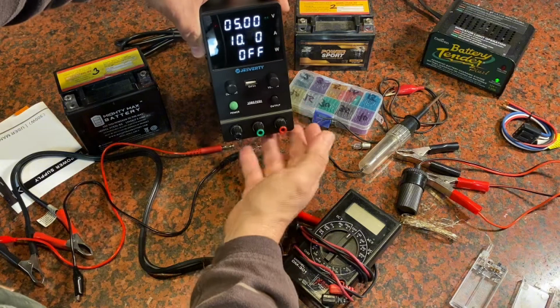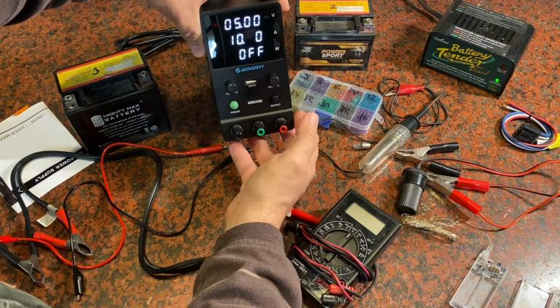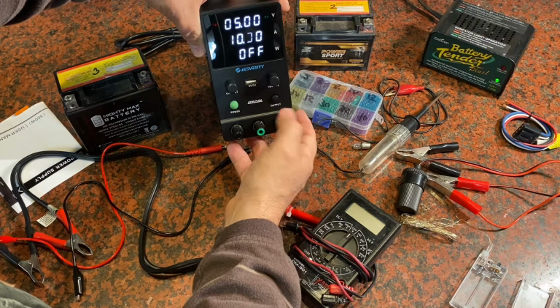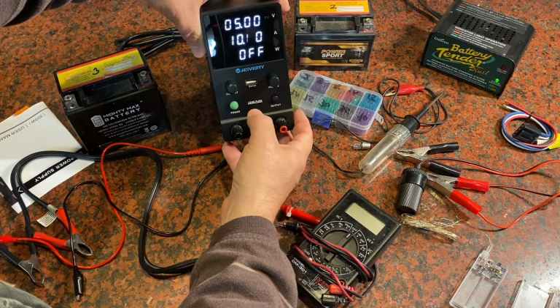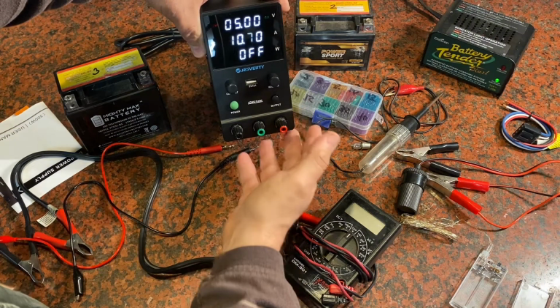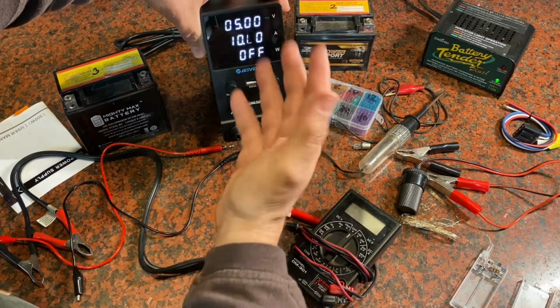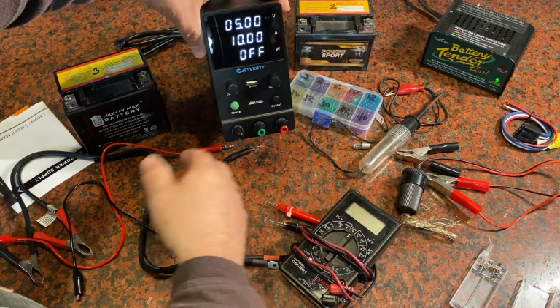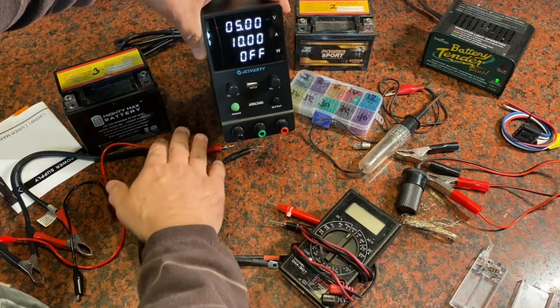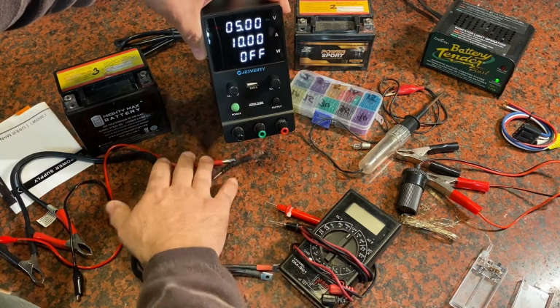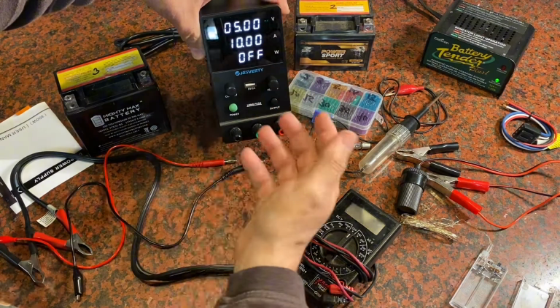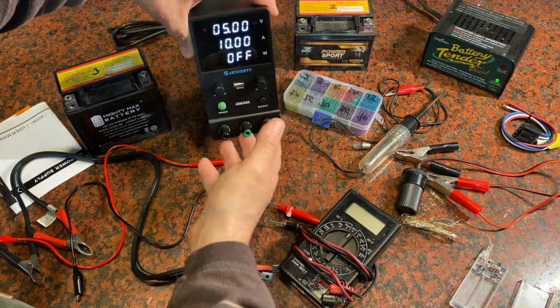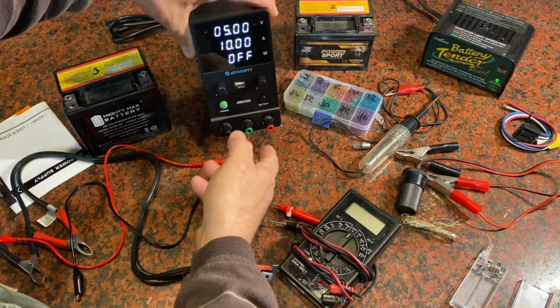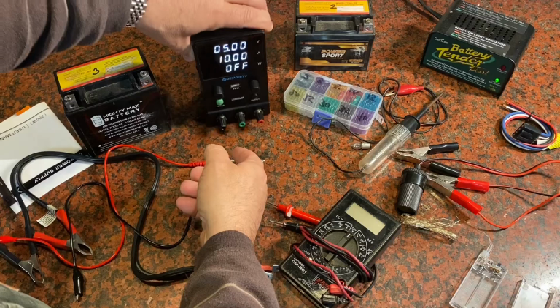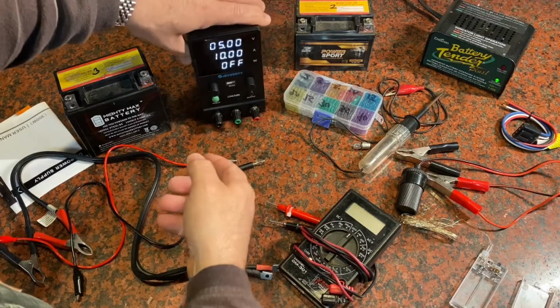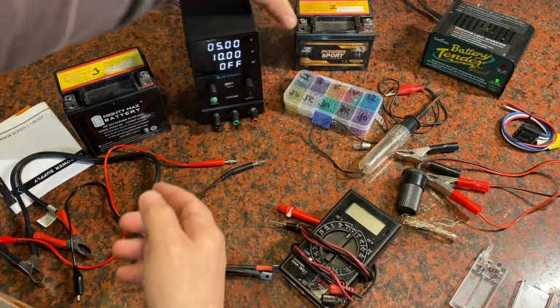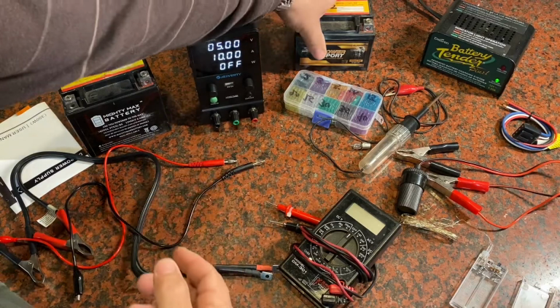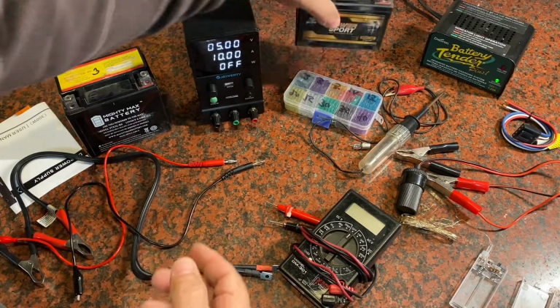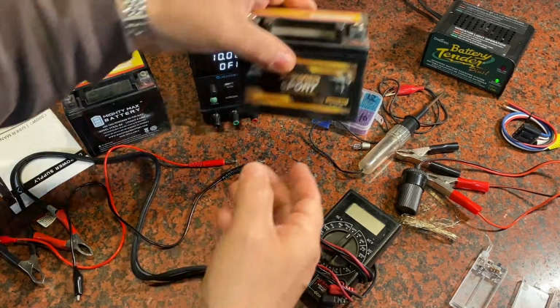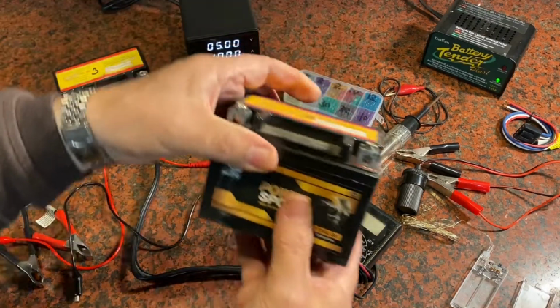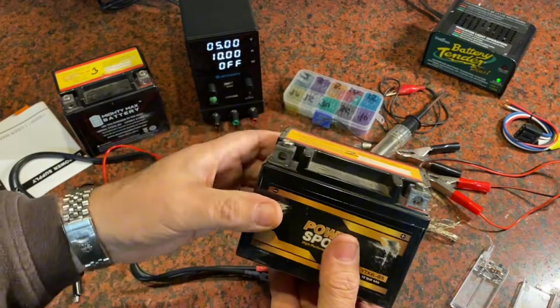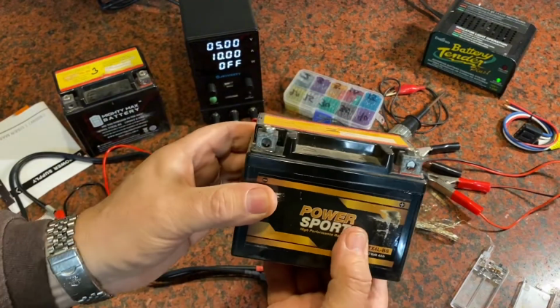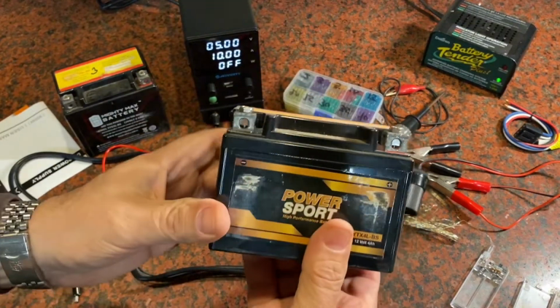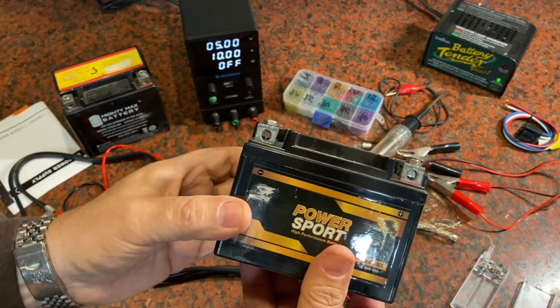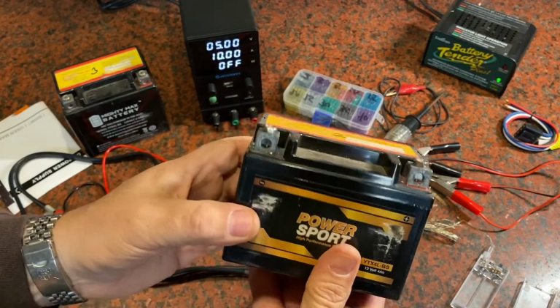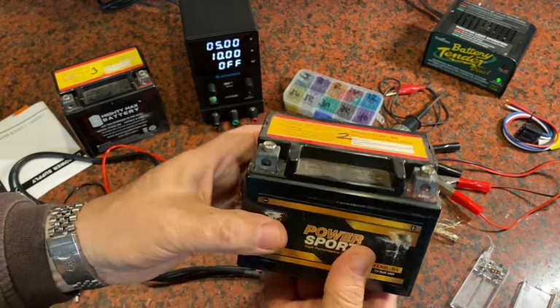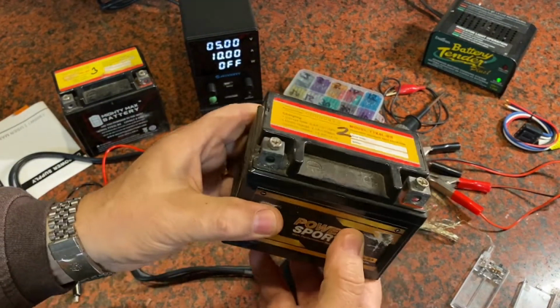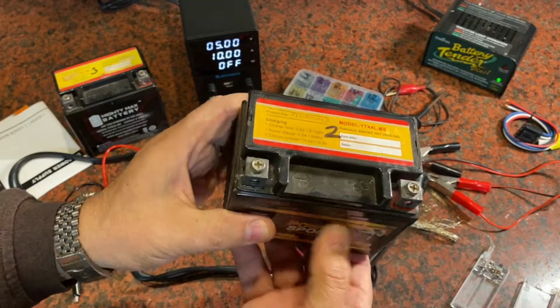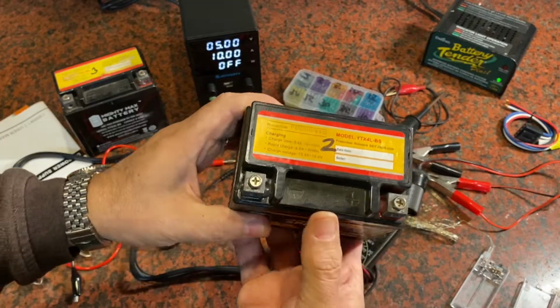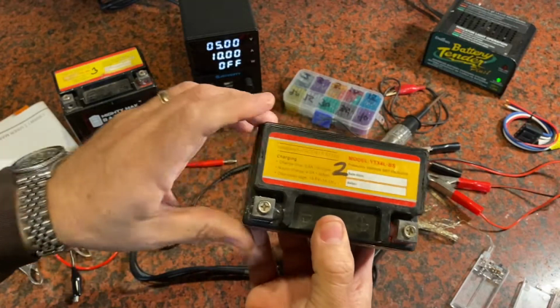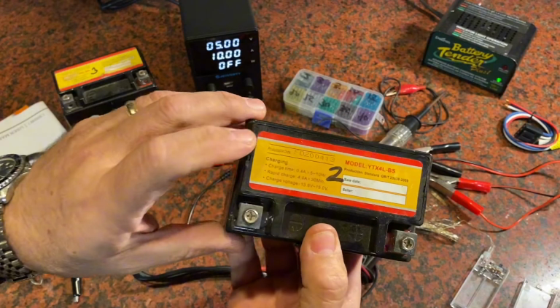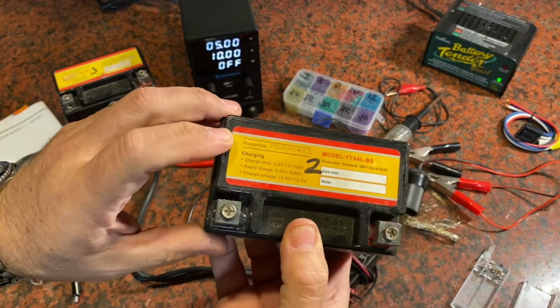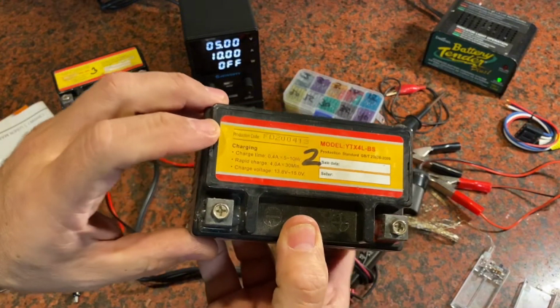Now how might I use this? This can be great for charging batteries. Take a look at one of these smaller batteries — this is like a moped battery, scooter battery, or 4x4 battery — a very tiny battery.